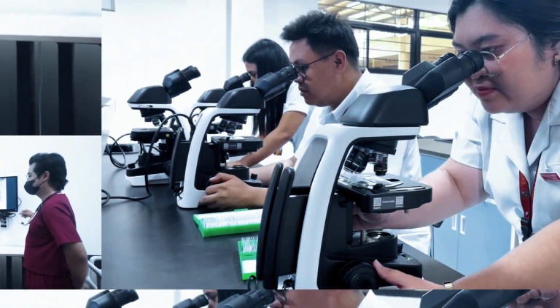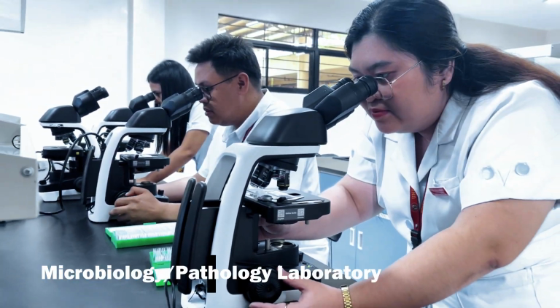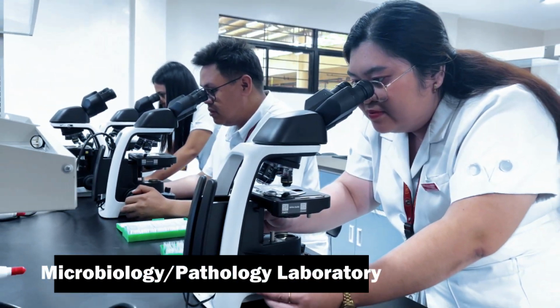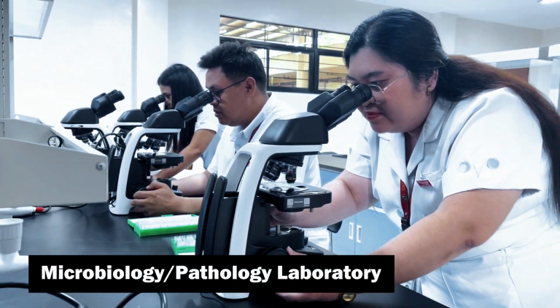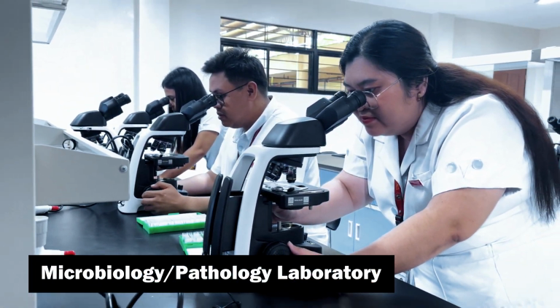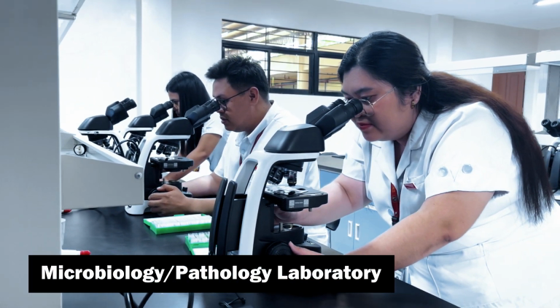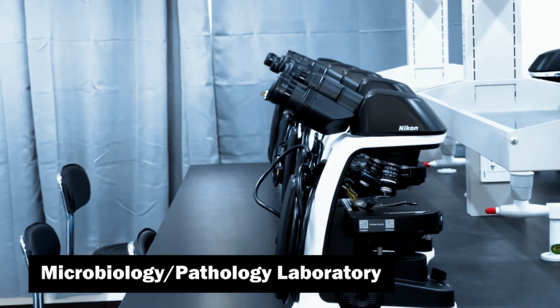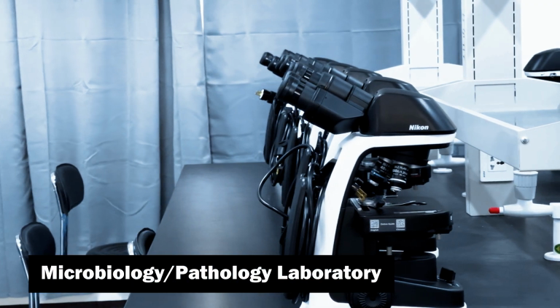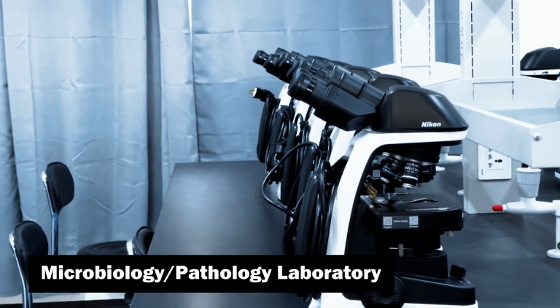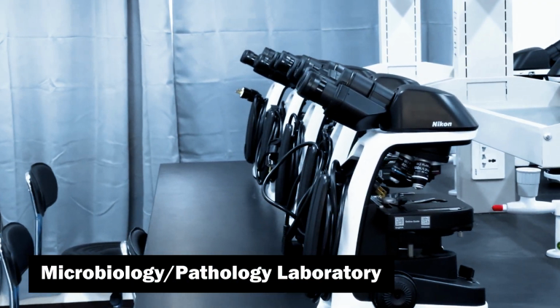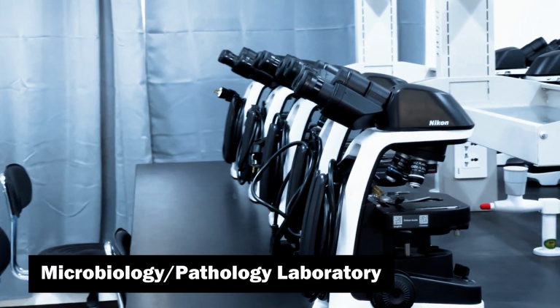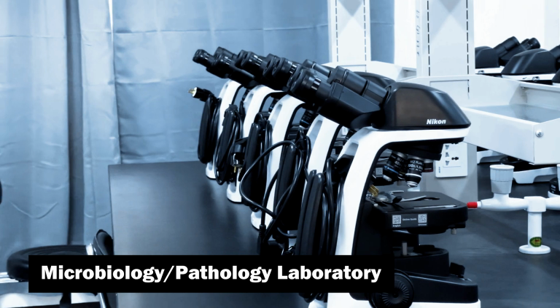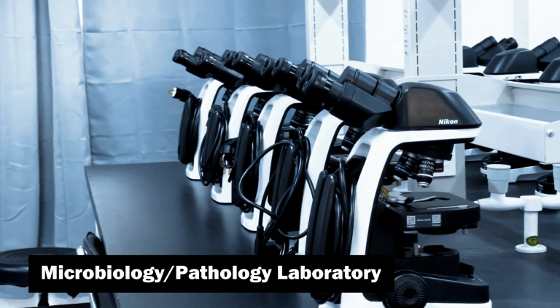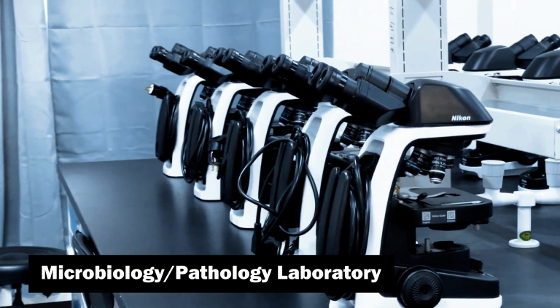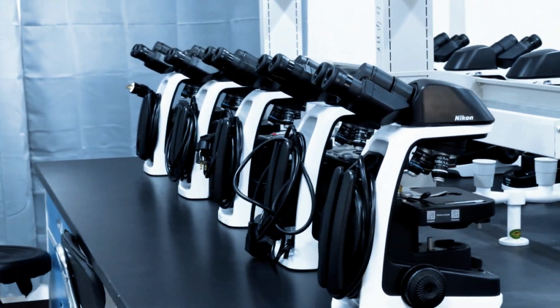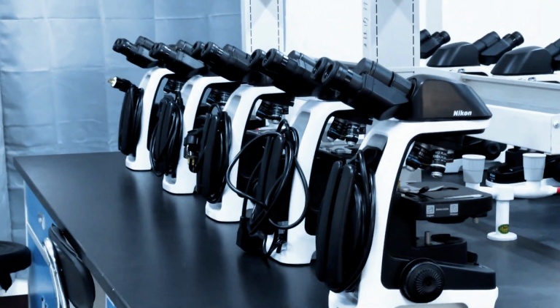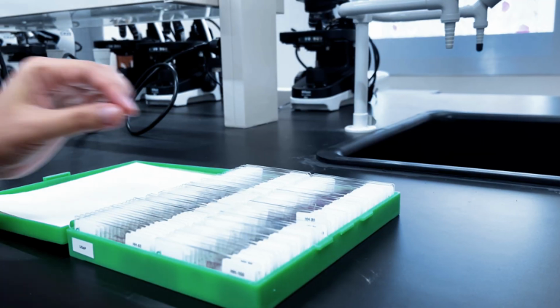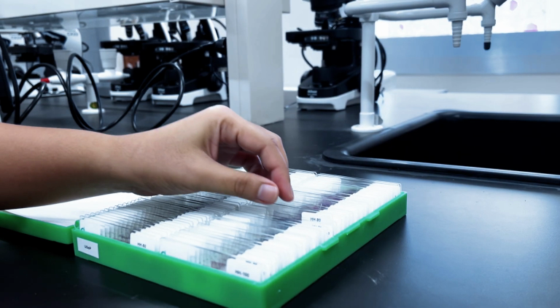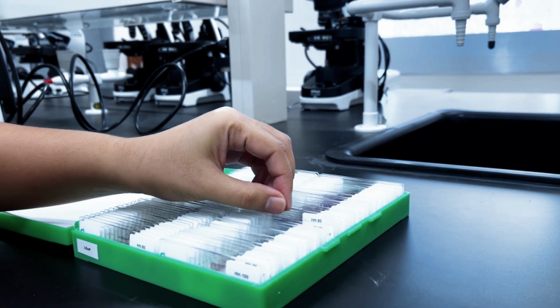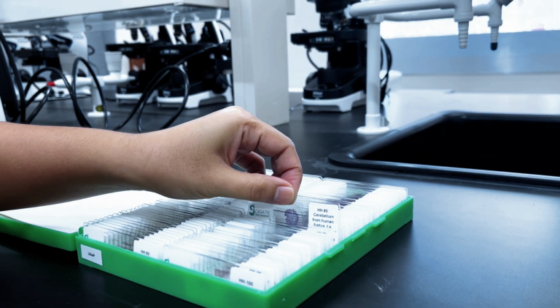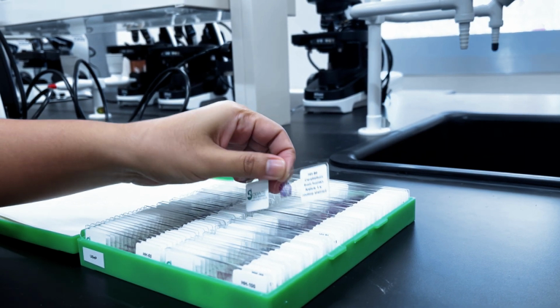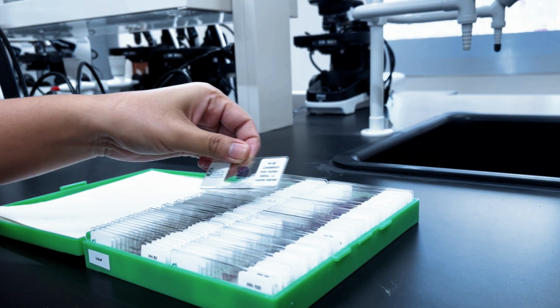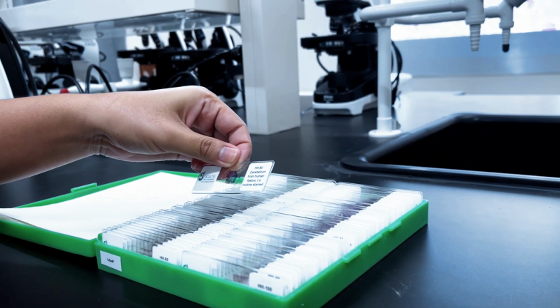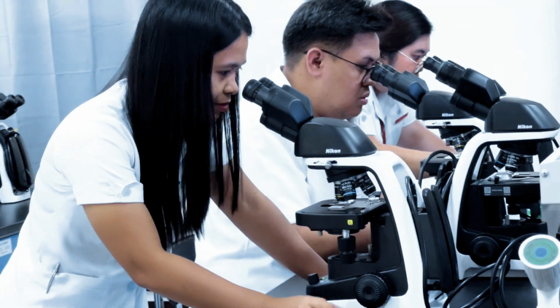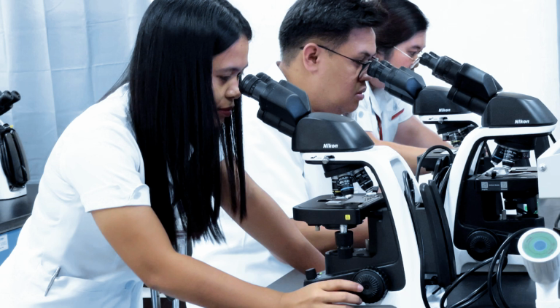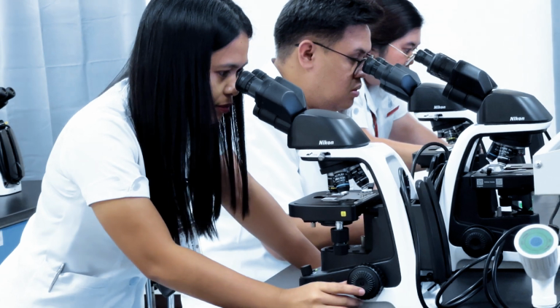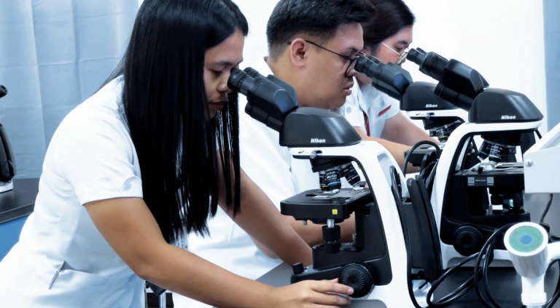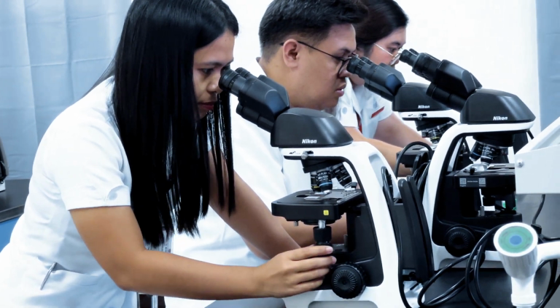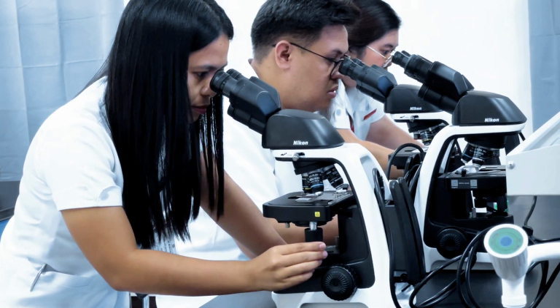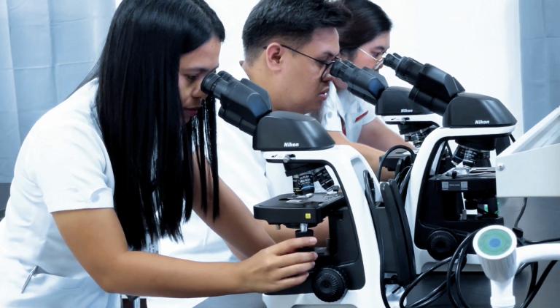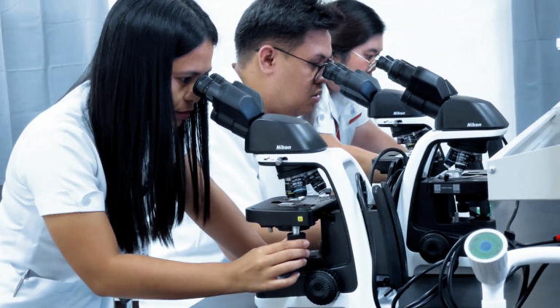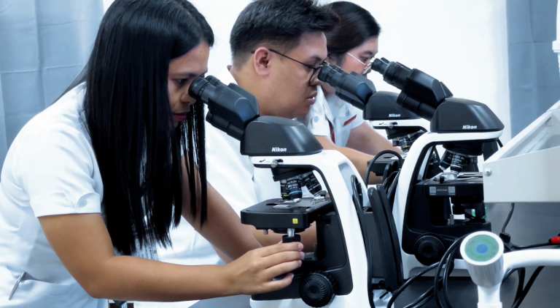Our microbiology and pathology lab is equipped with advanced microscopes, allowing students to study microorganisms in depth. This lab provides an immersive environment for understanding the complexities of disease processes.